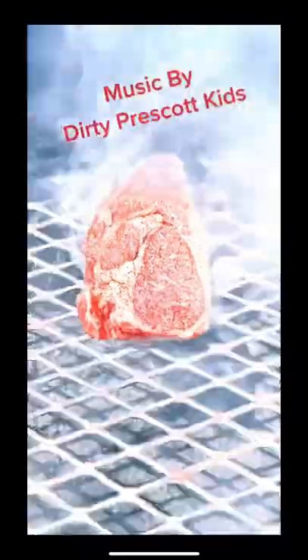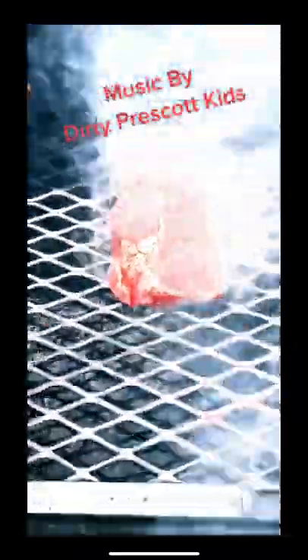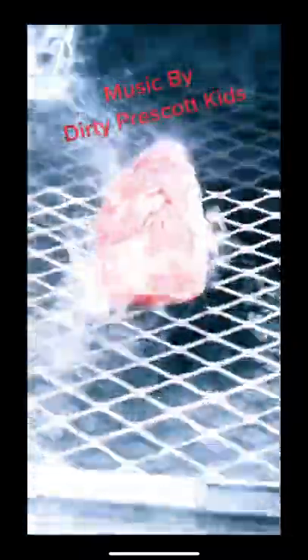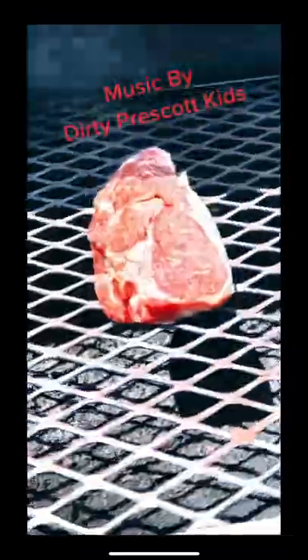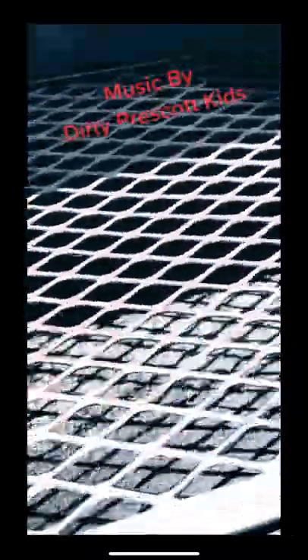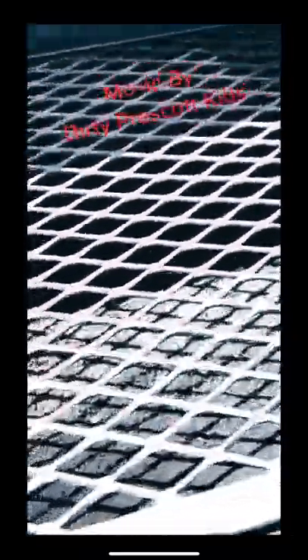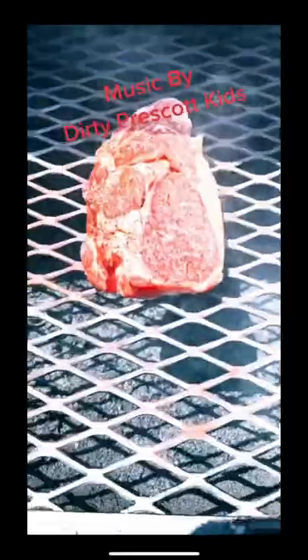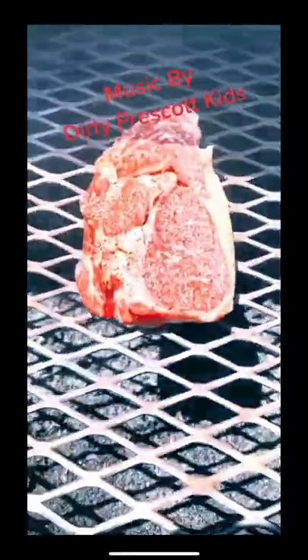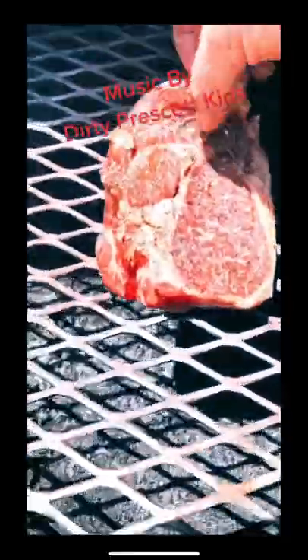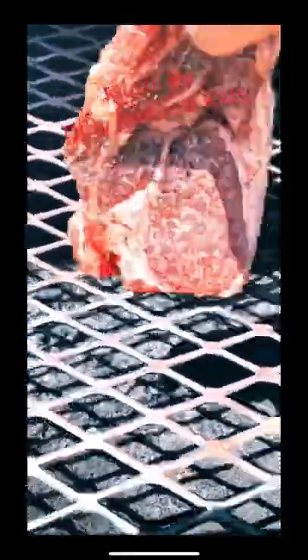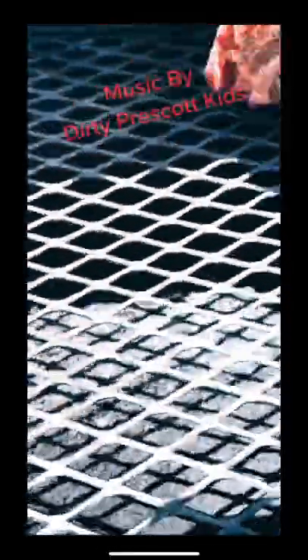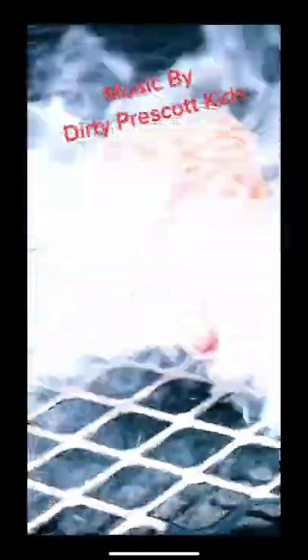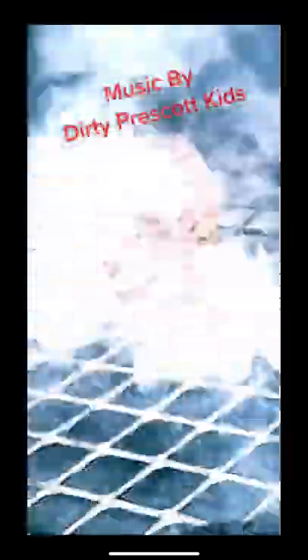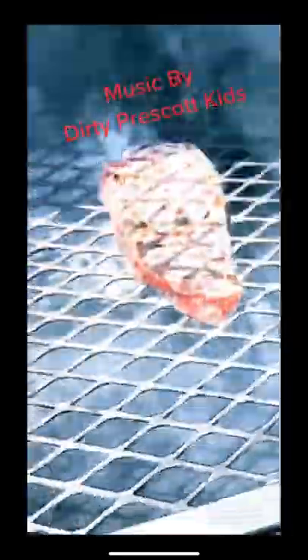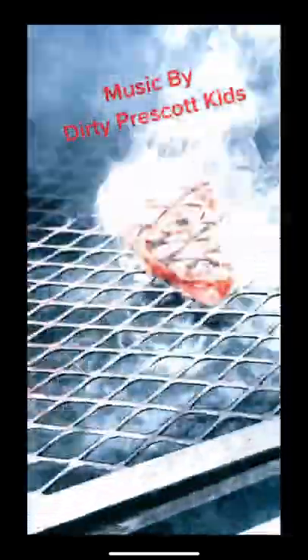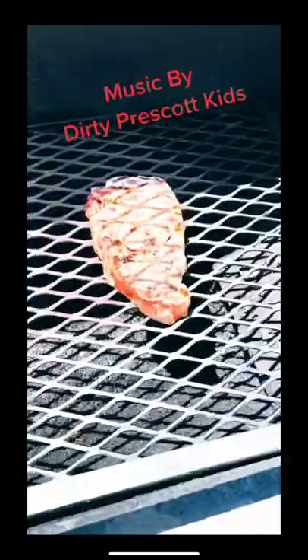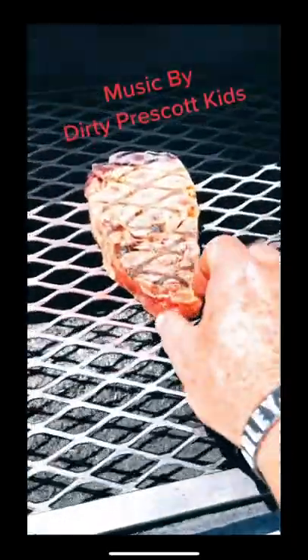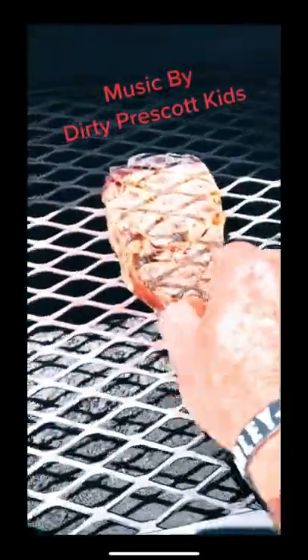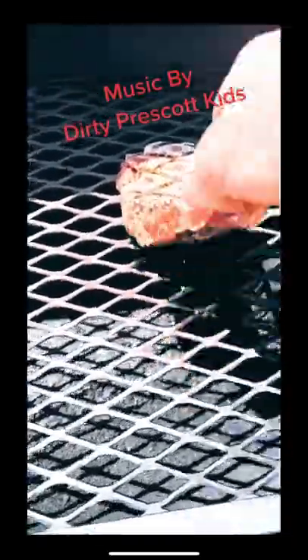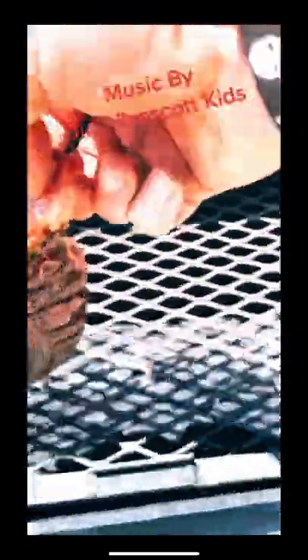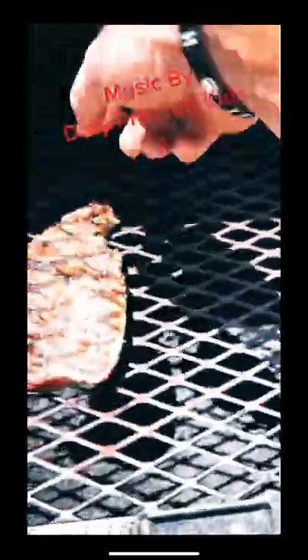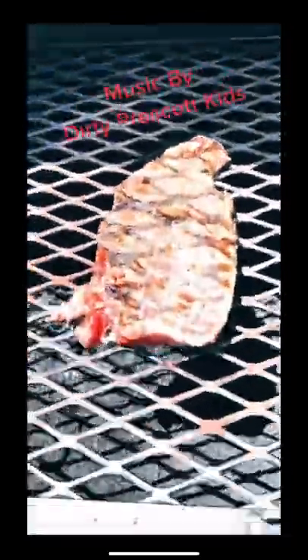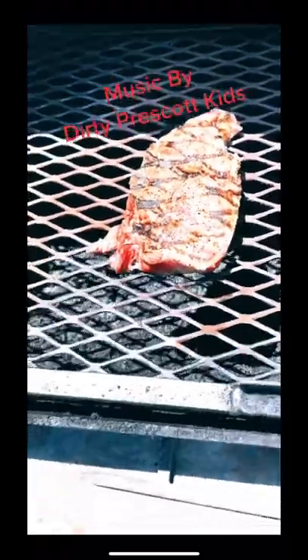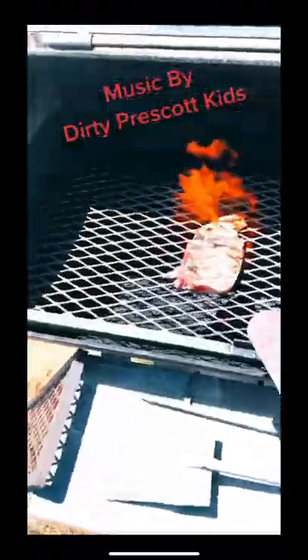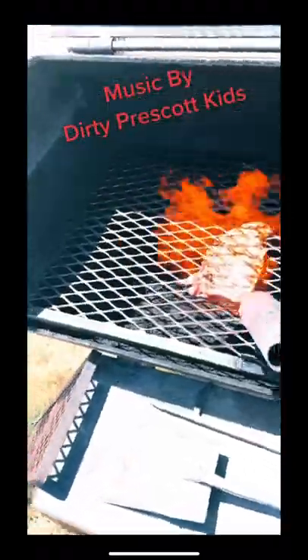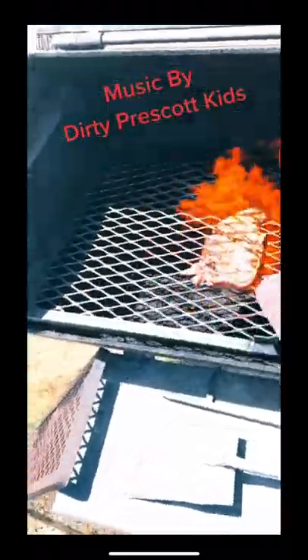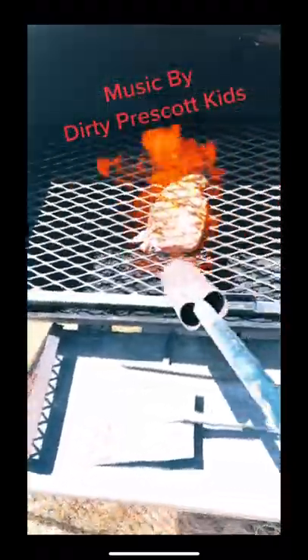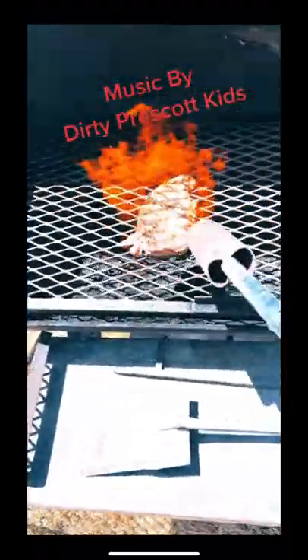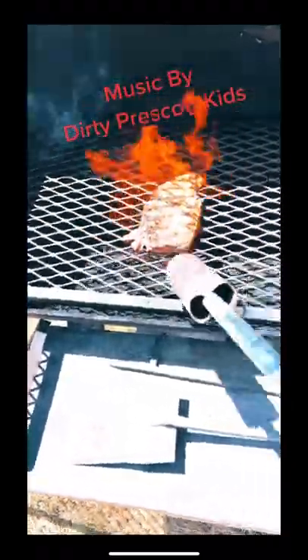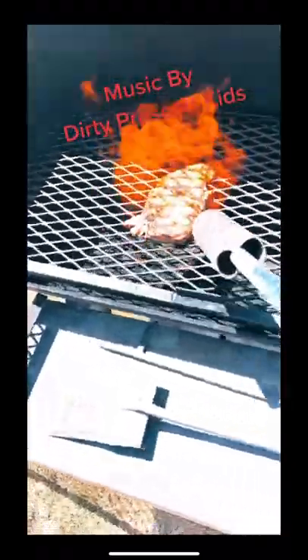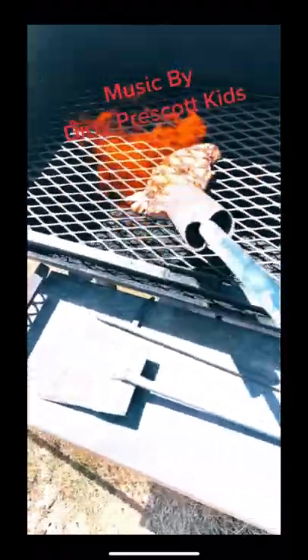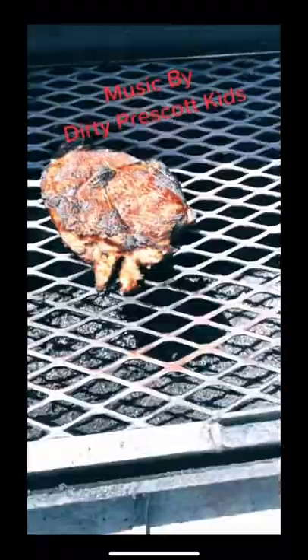Once you get that thing hot and smoking, slap that piece of meat on there — it makes beautiful grill marks. Then get the other side hot, flip it, put it on there and let it grill. It's smoking juice, and that's the flavor right there. Now take that torch and hit it as much as you can to where you like it.